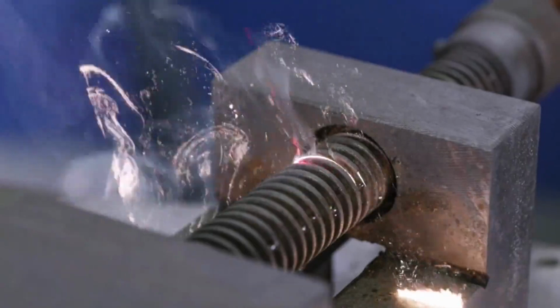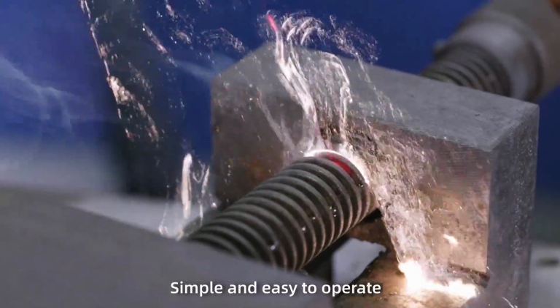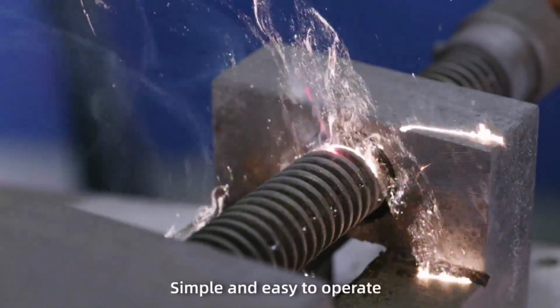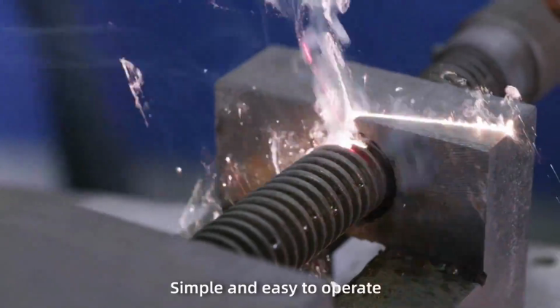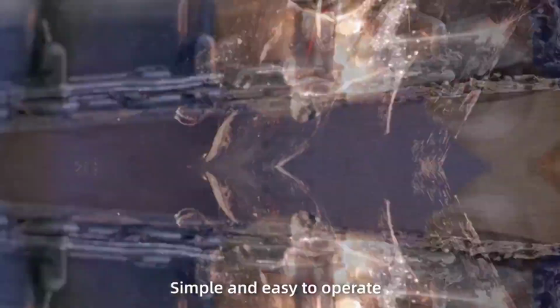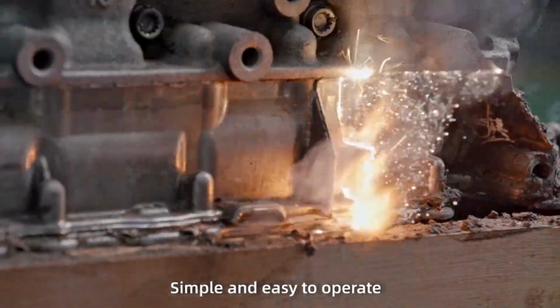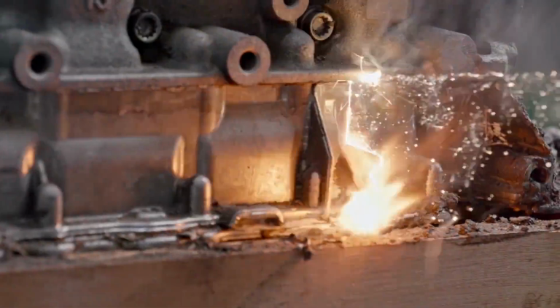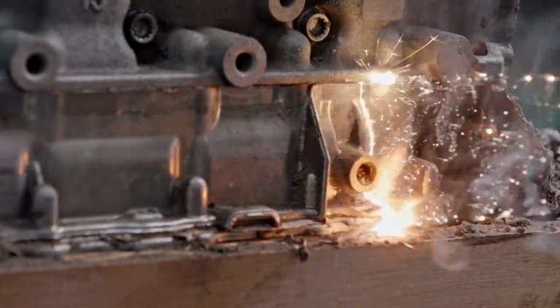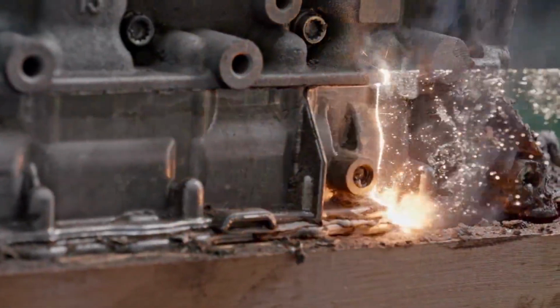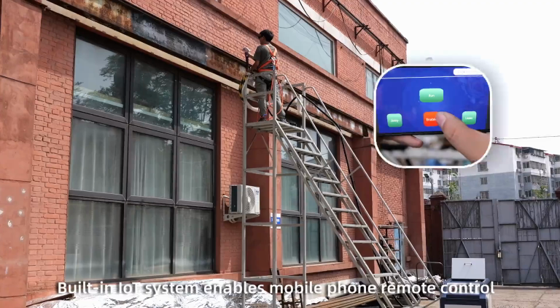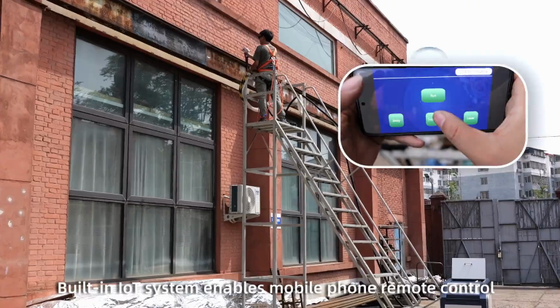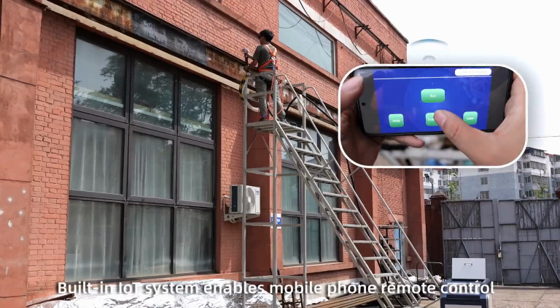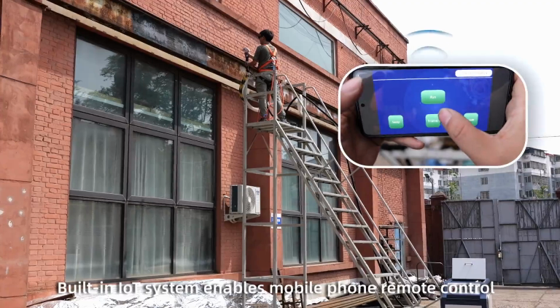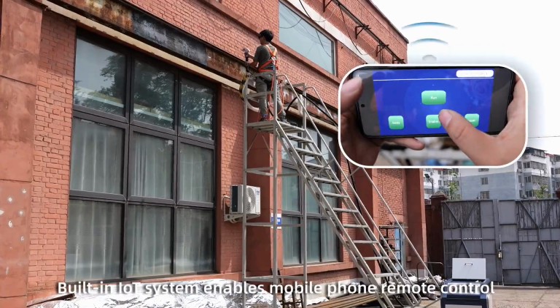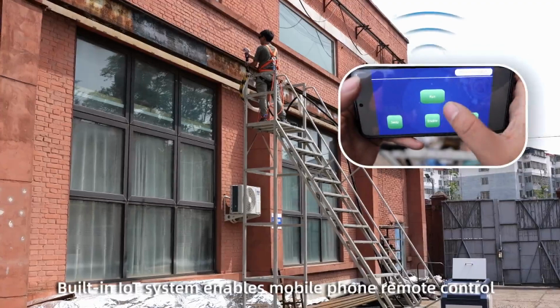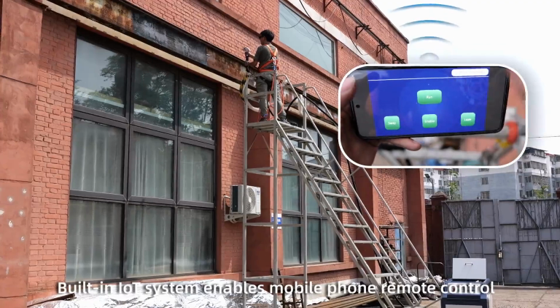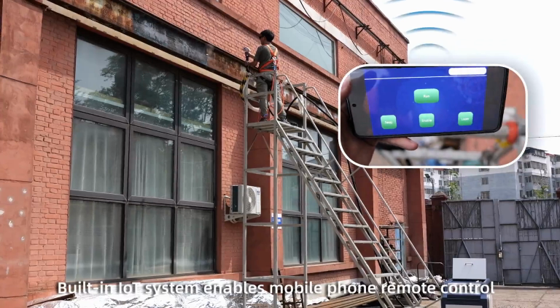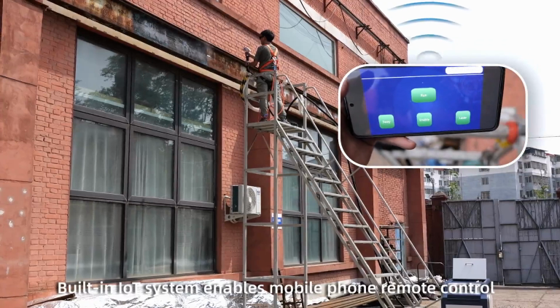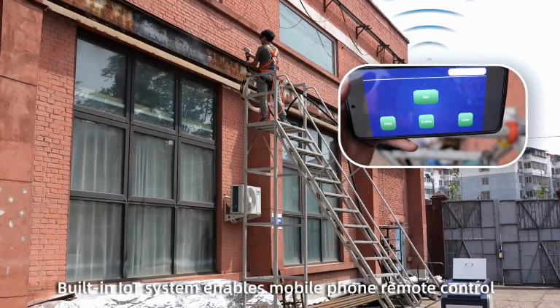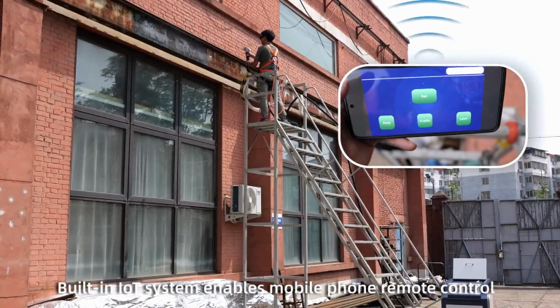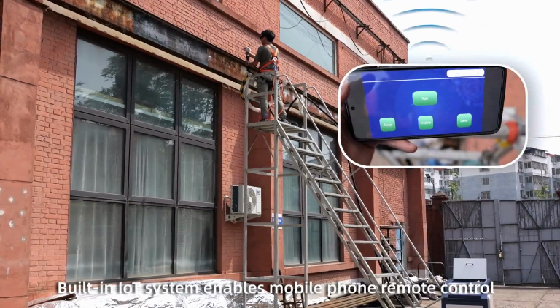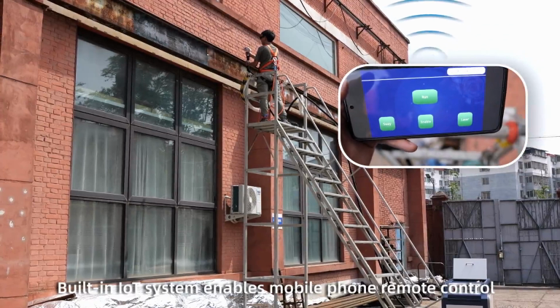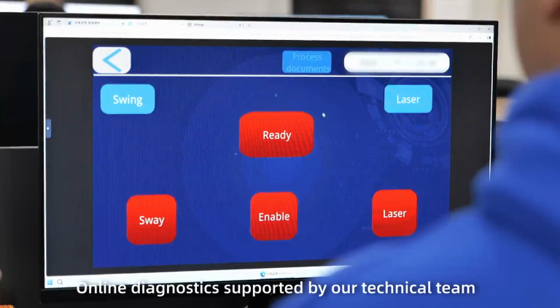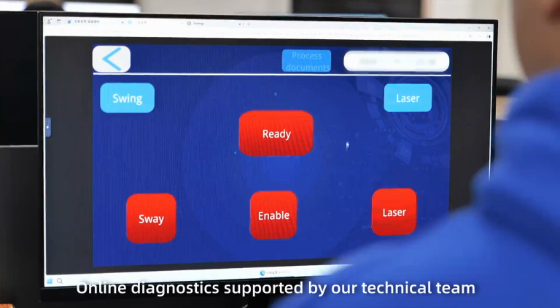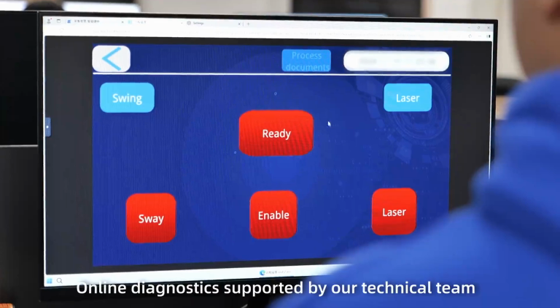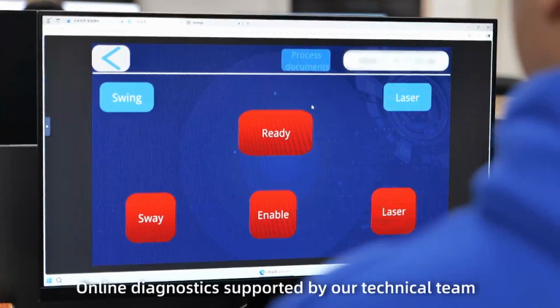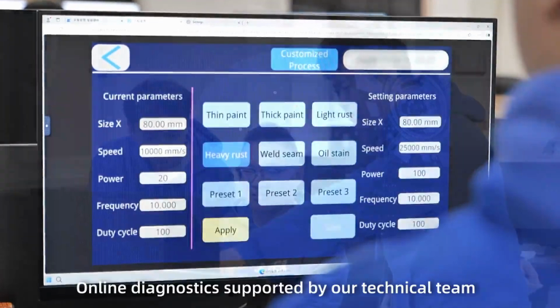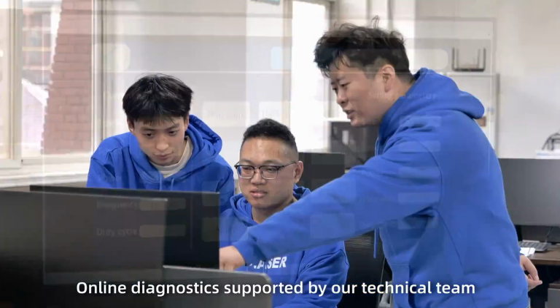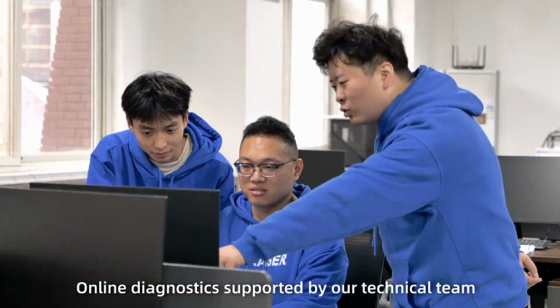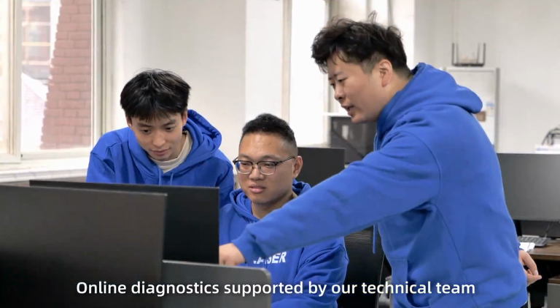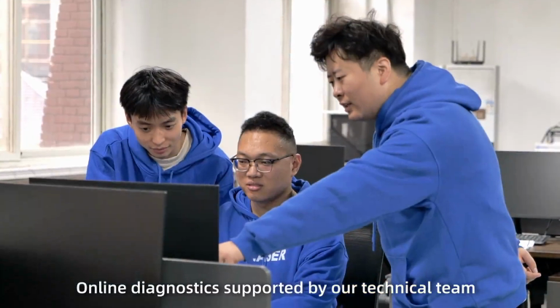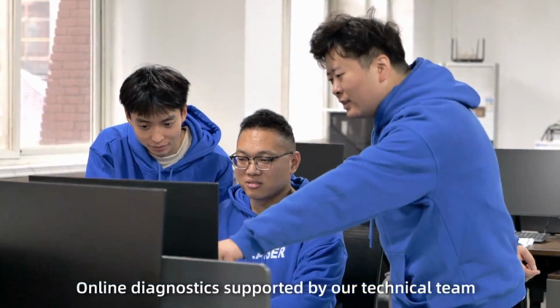Simple and easy to operate. Built-in IoT system enables mobile phone remote control, with online diagnostics supported by our technical team.